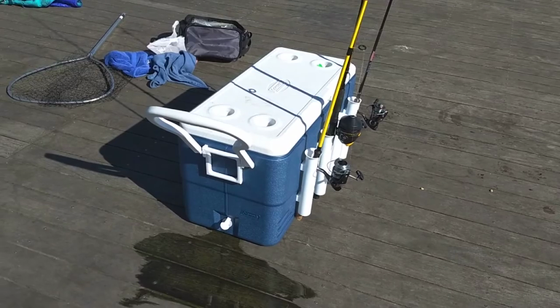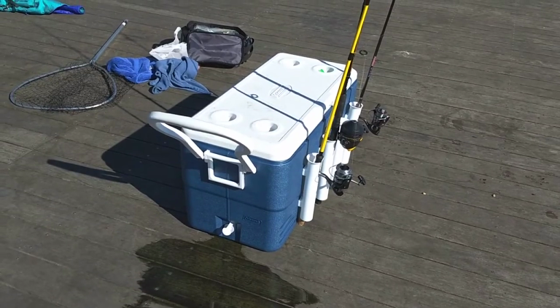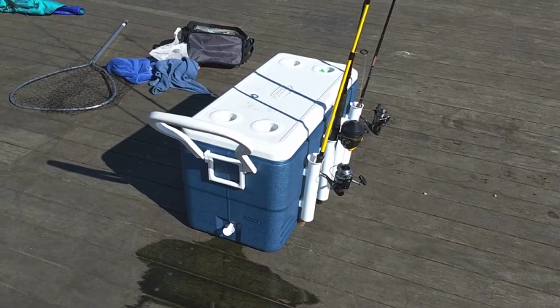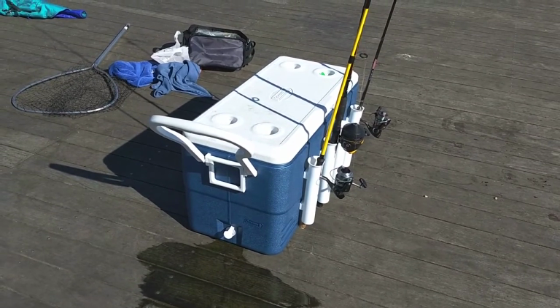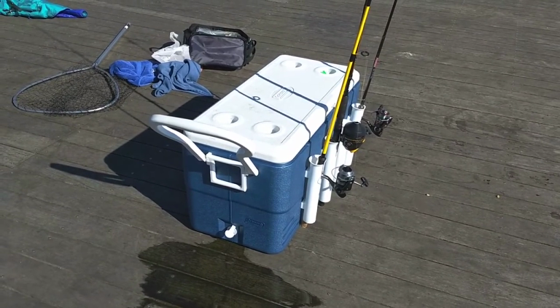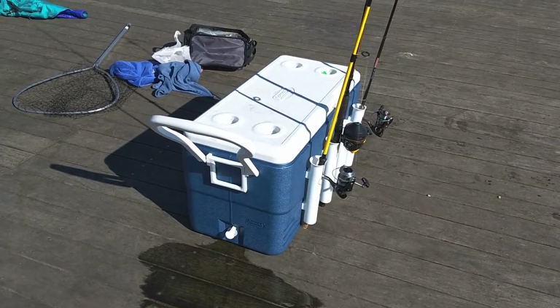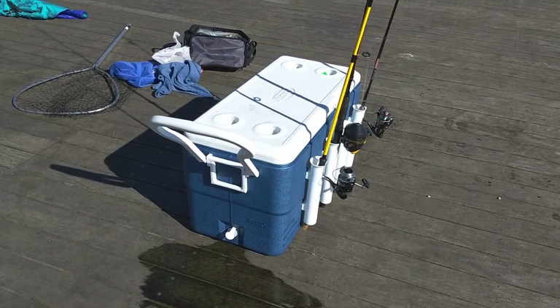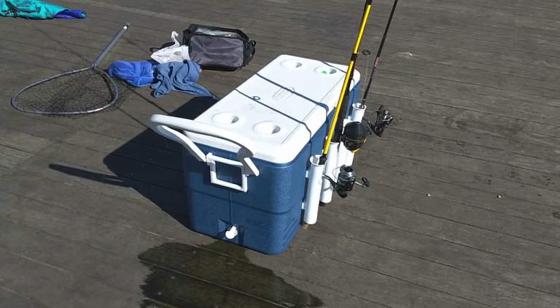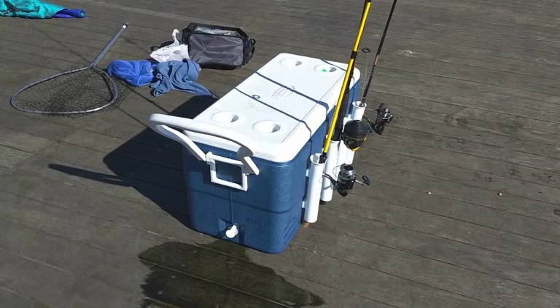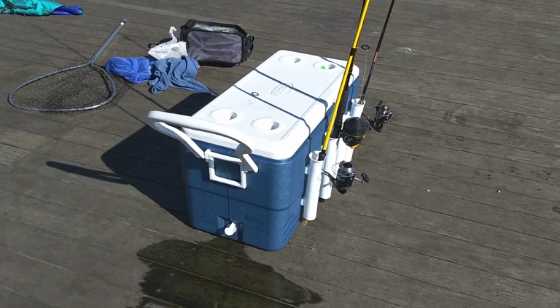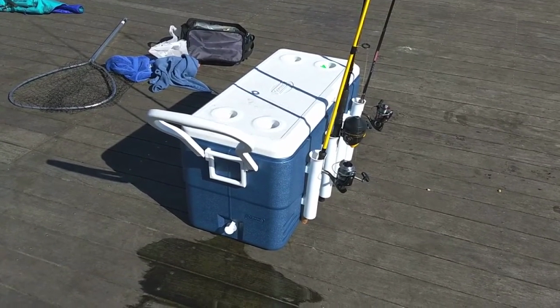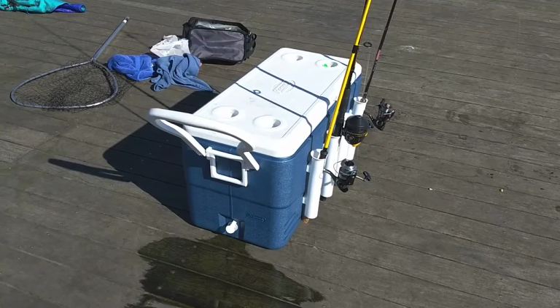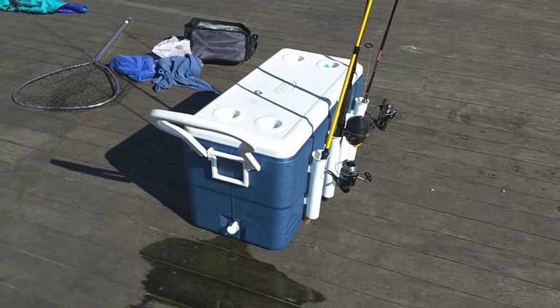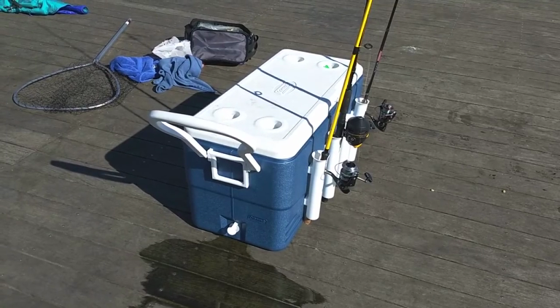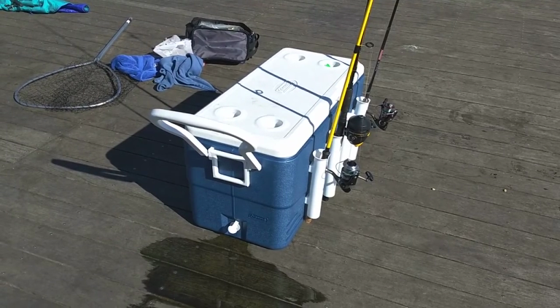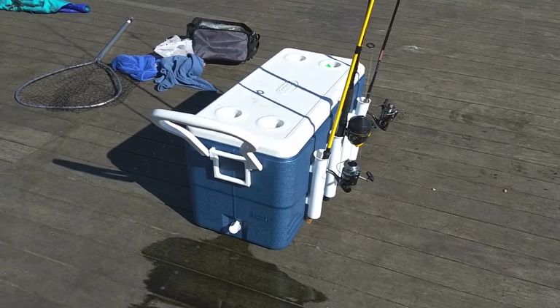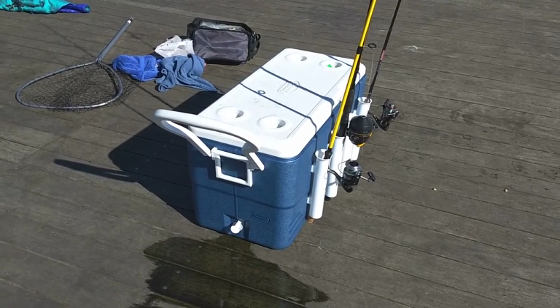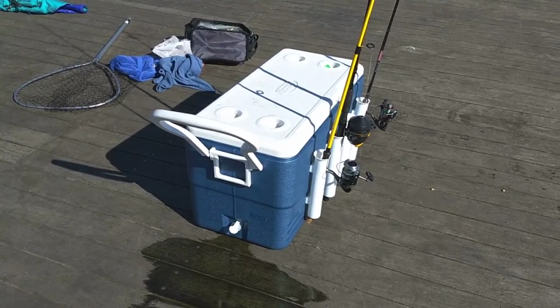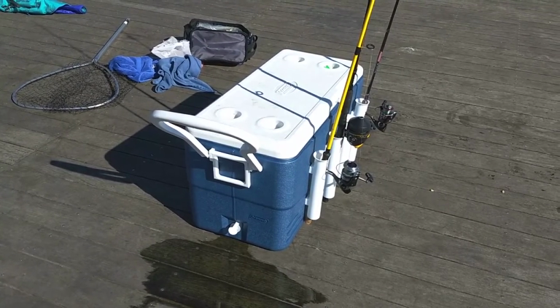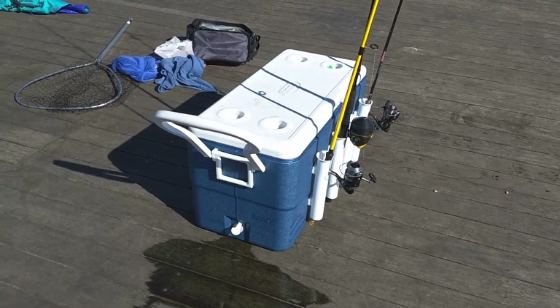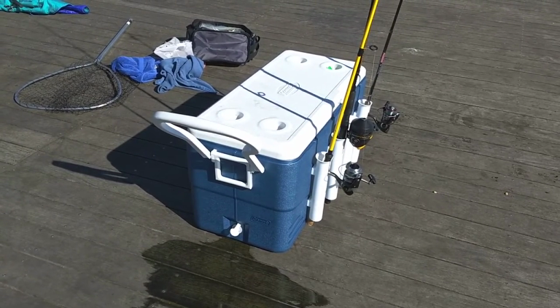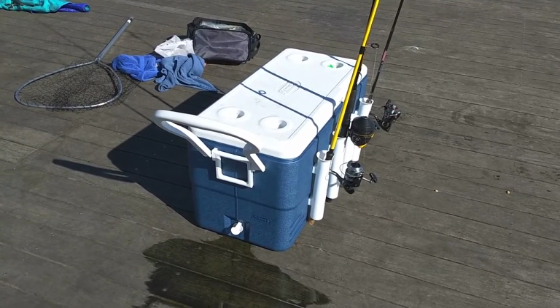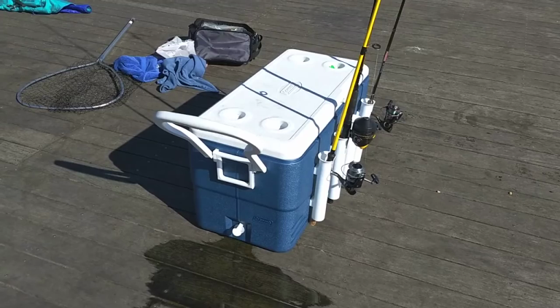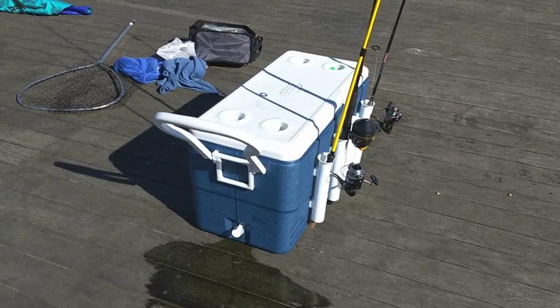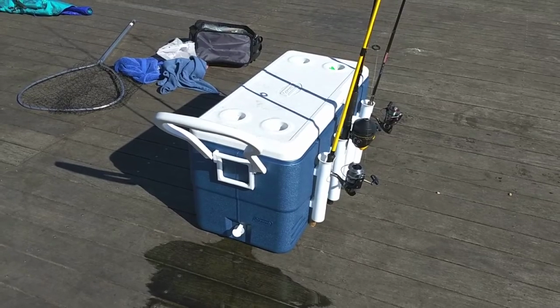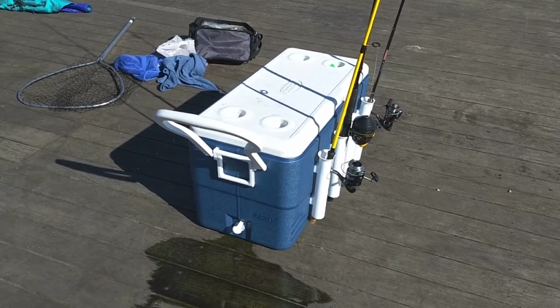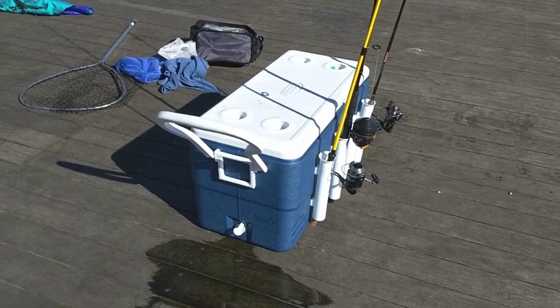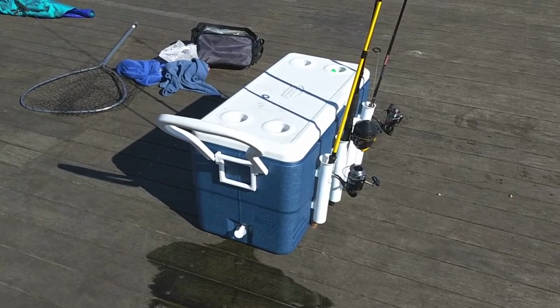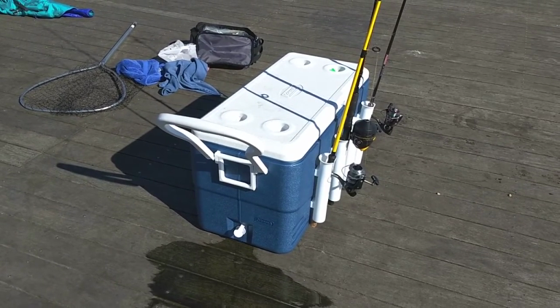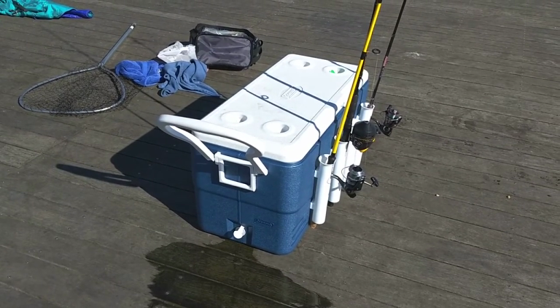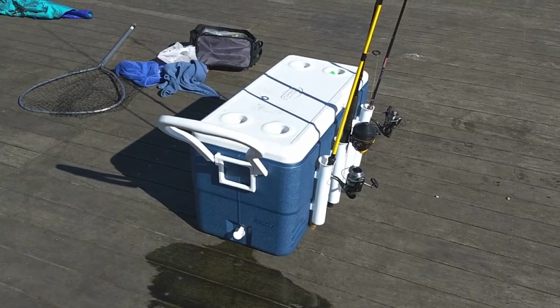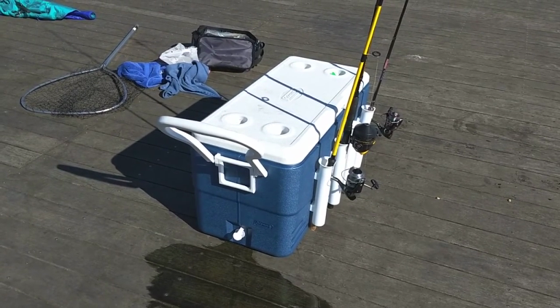It's very convenient. You put four rods out at once. You put a bunch of water in the cooler — just scoop it in with a bucket or use a little pump — and it's just unbelievably heavy. So the cooler is not going to go anywhere if you get a big catfish or carp pulling on there.